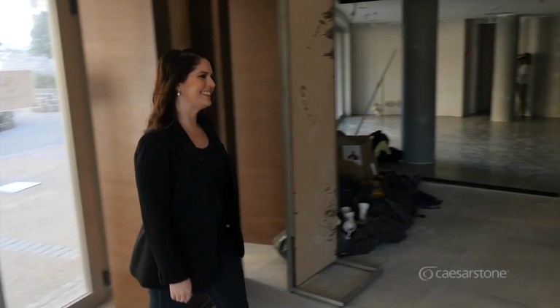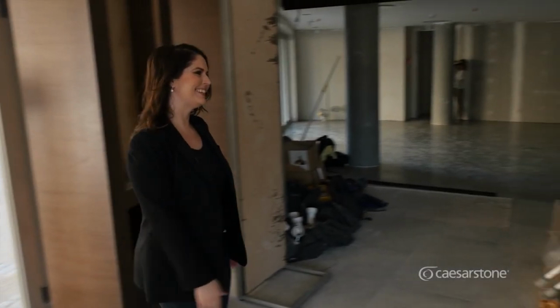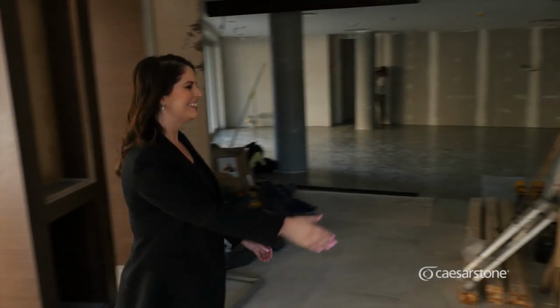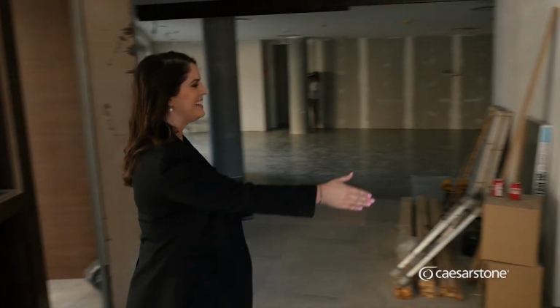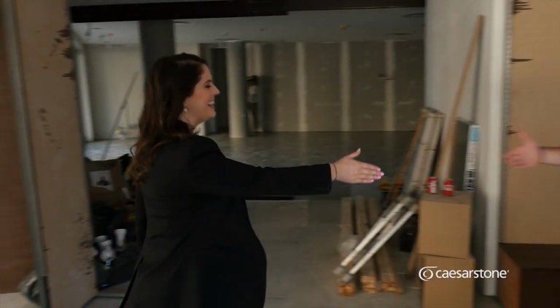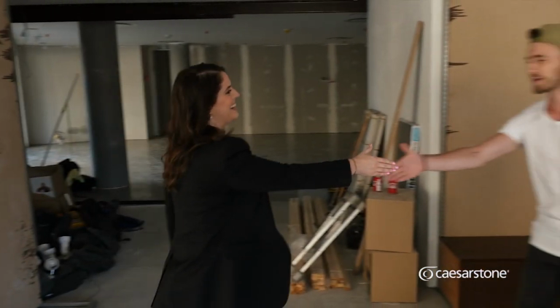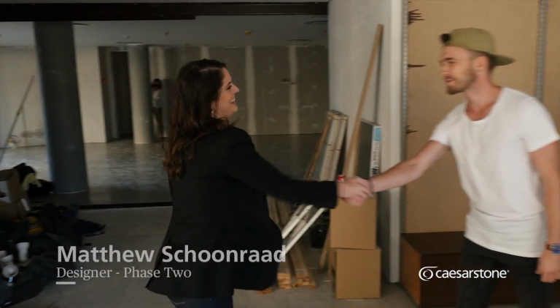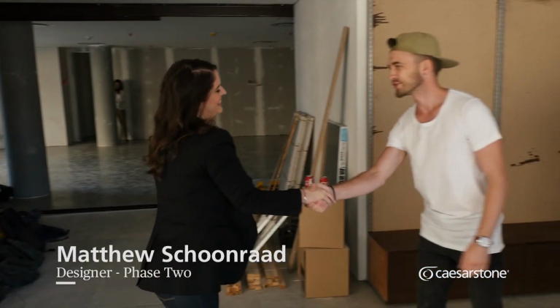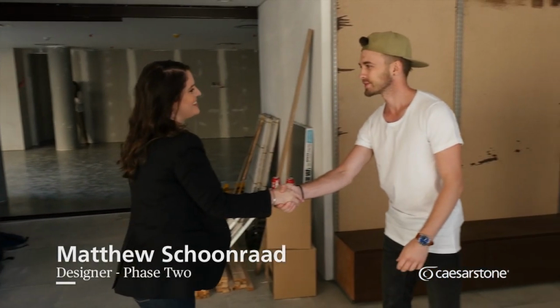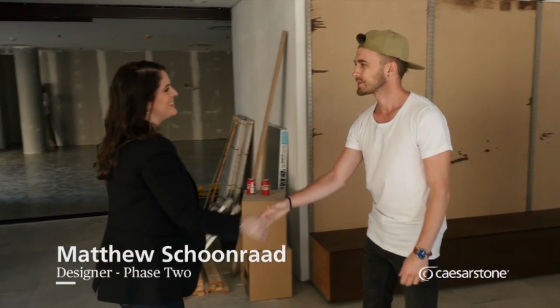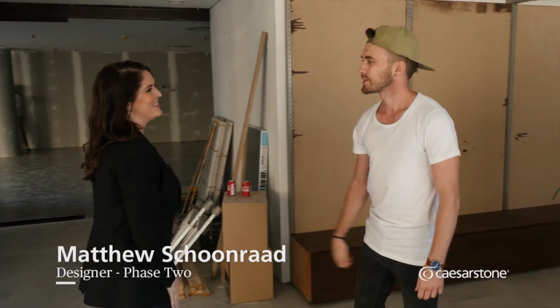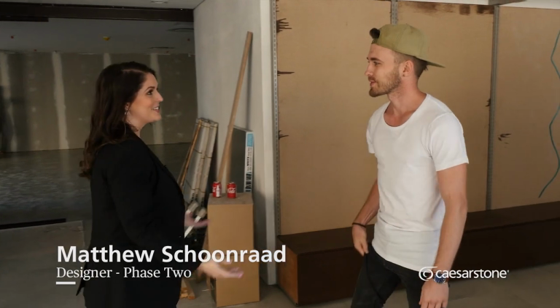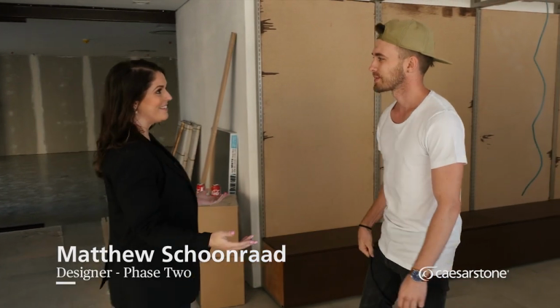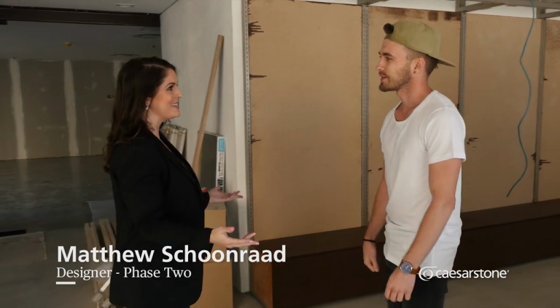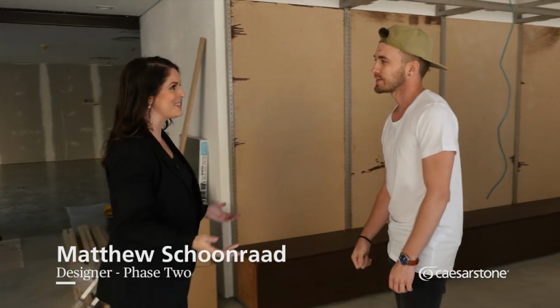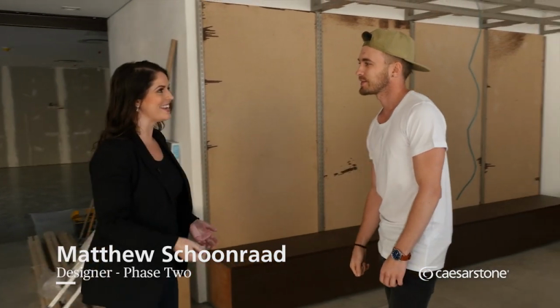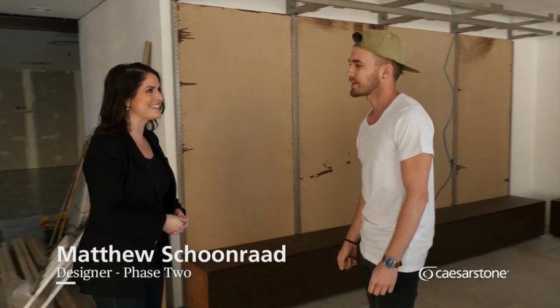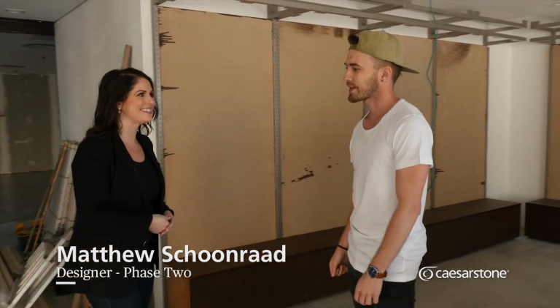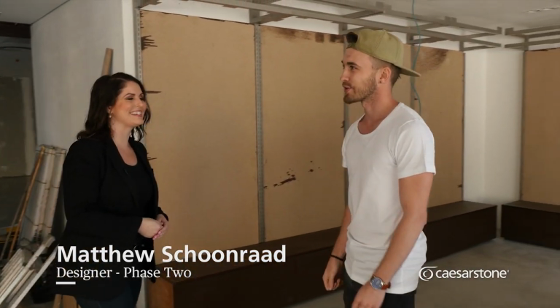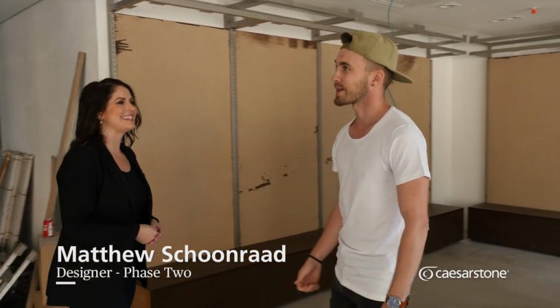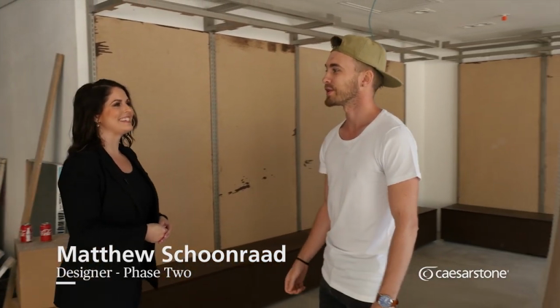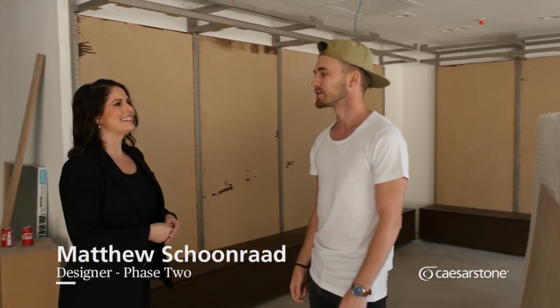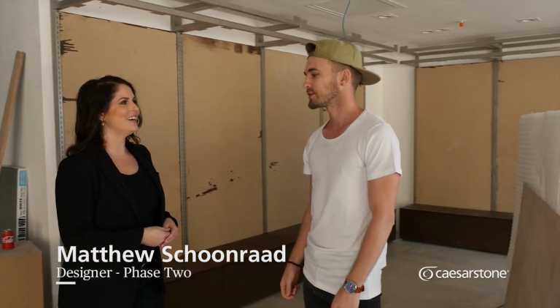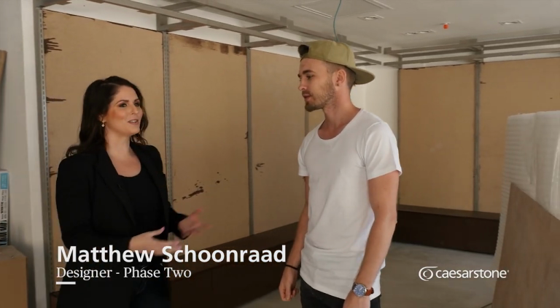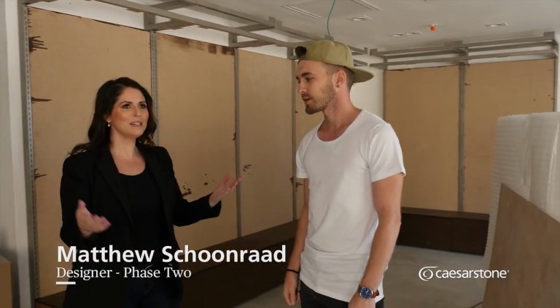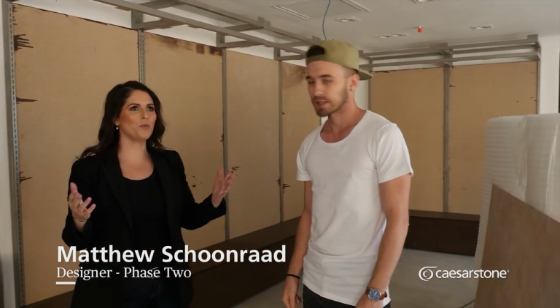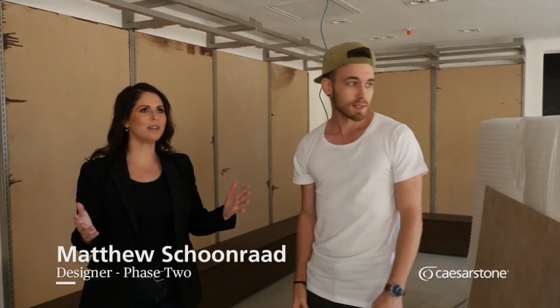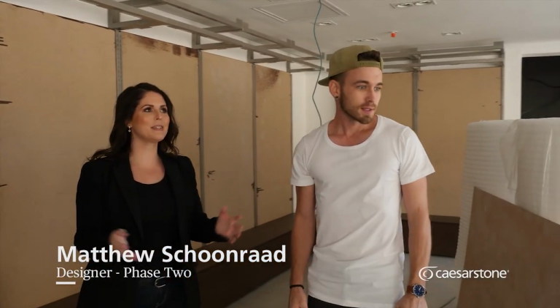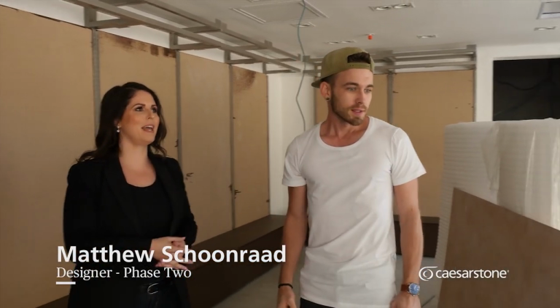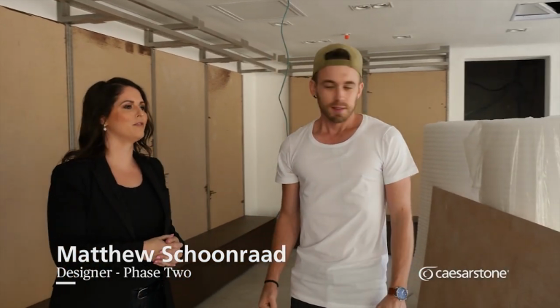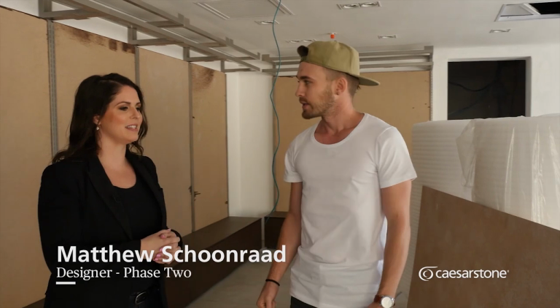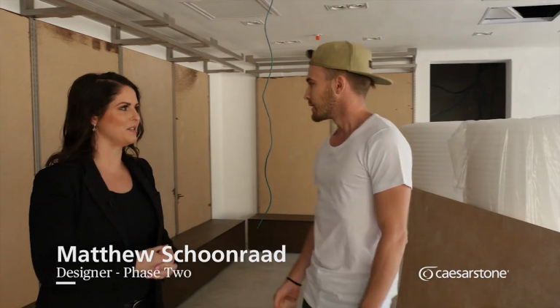Hi Lisa. Hi, nice to meet you. Lovely to meet you. Thanks for having me in the space. Thank you, nice to have you here. So tell me, what is the plan for this interior?